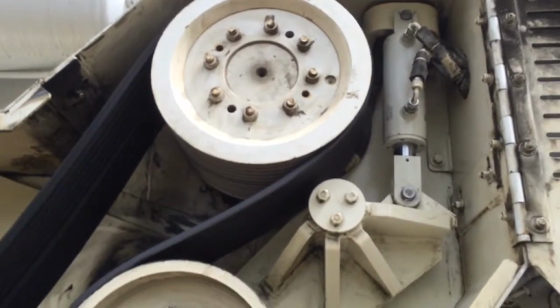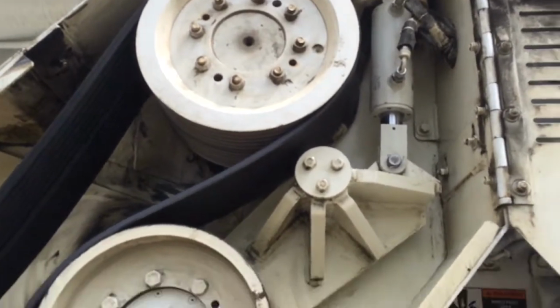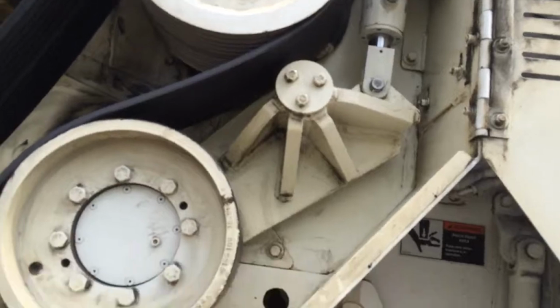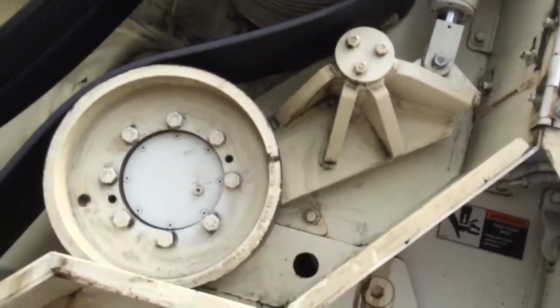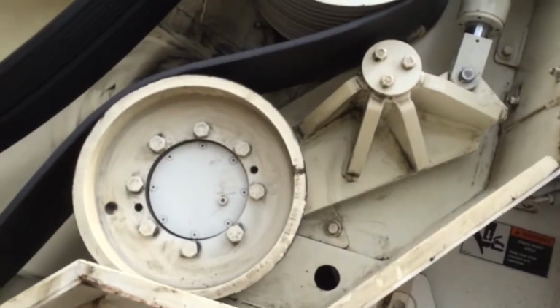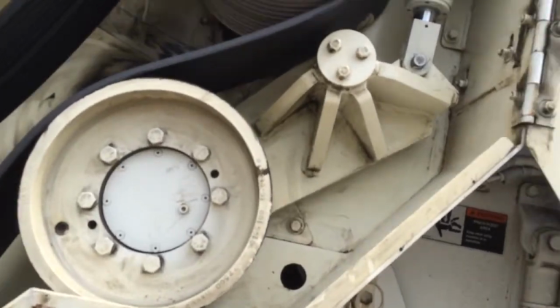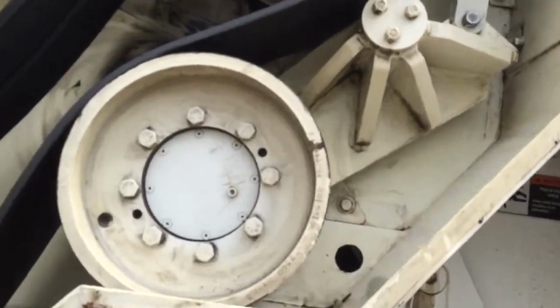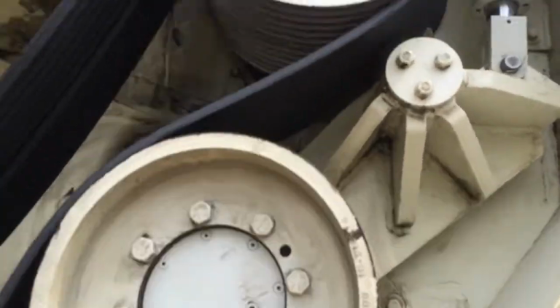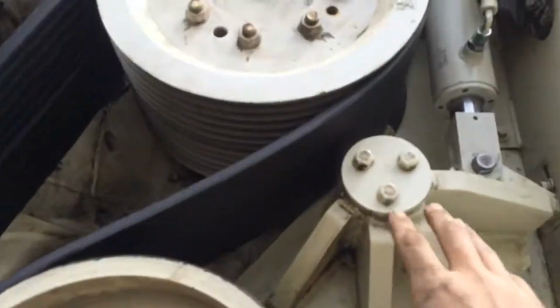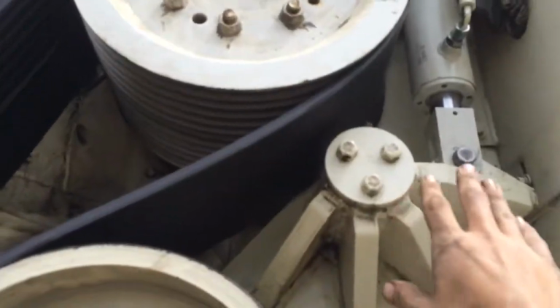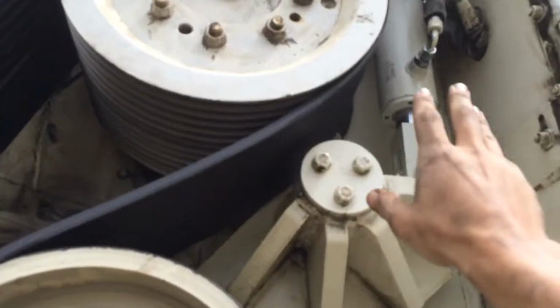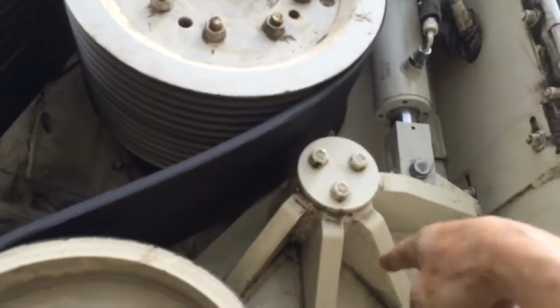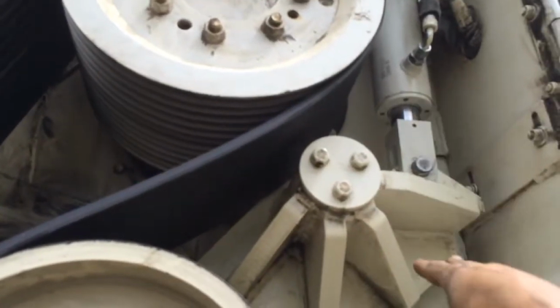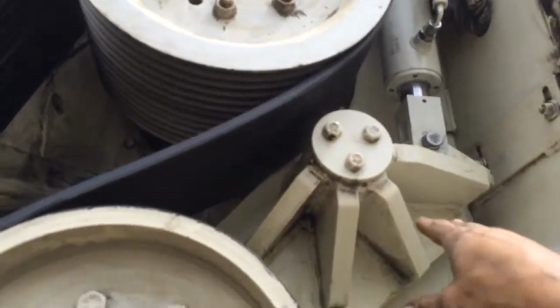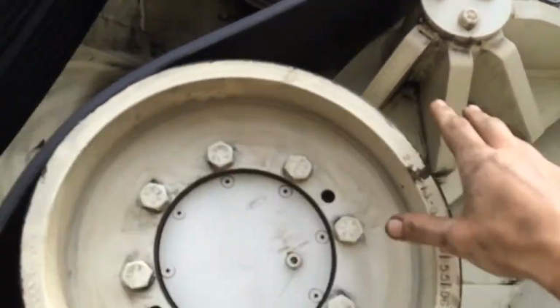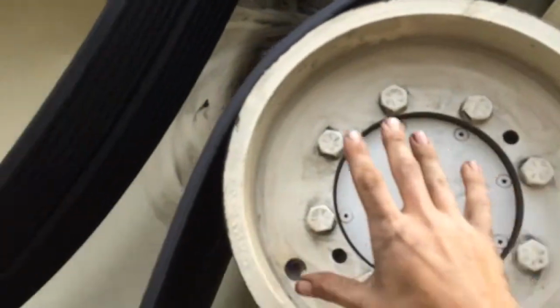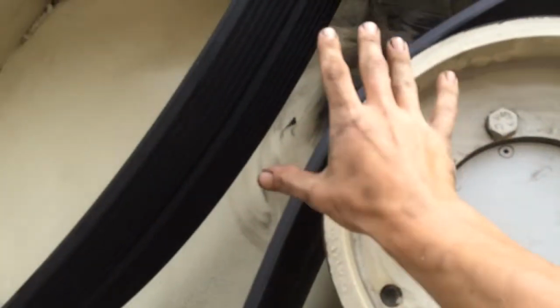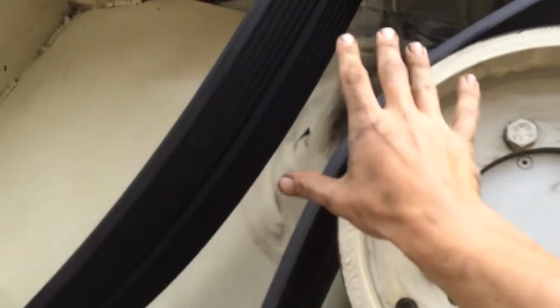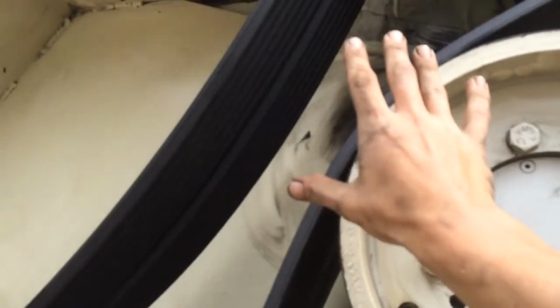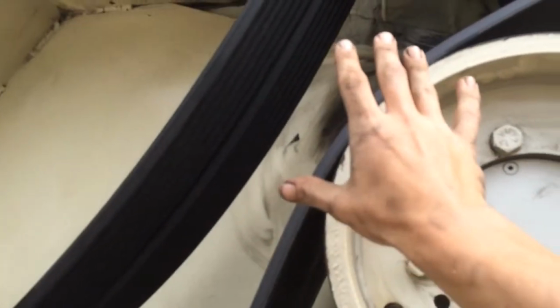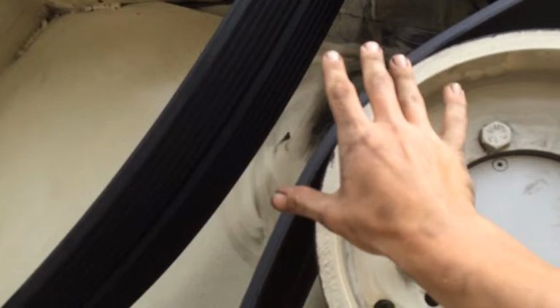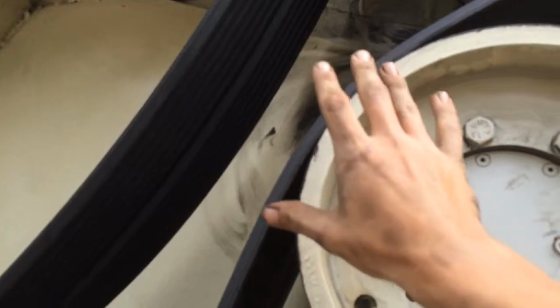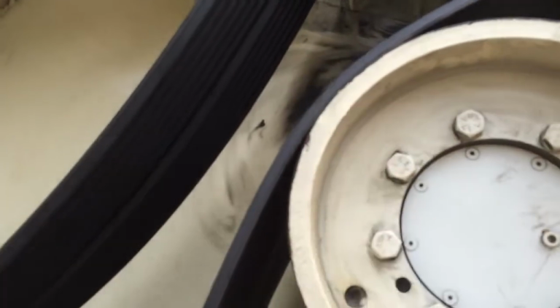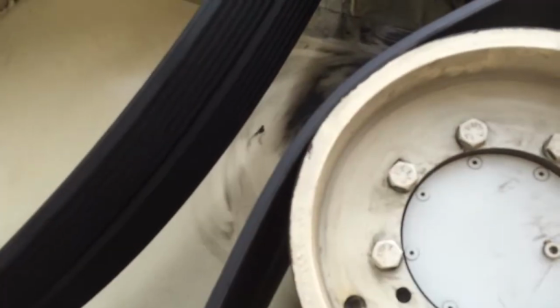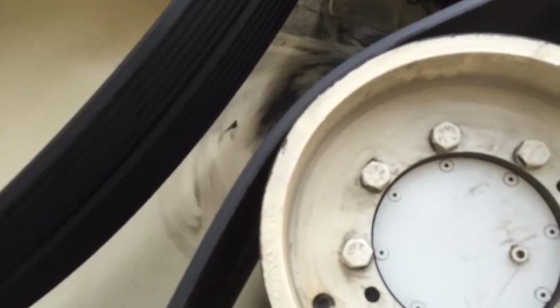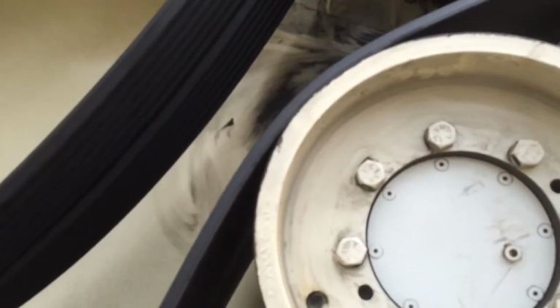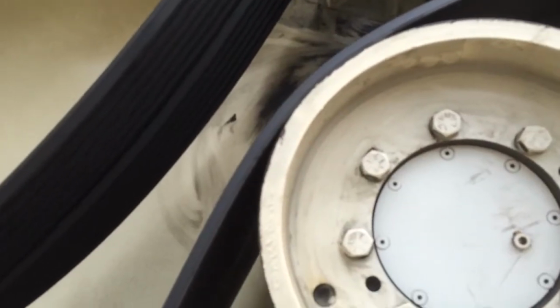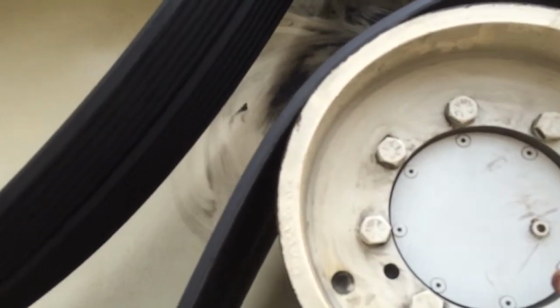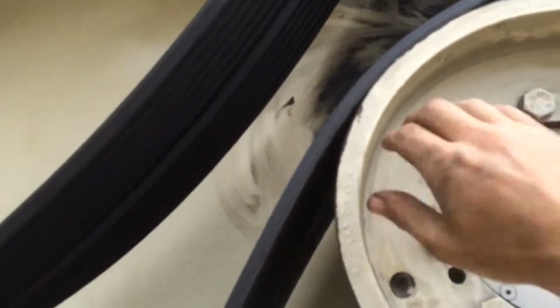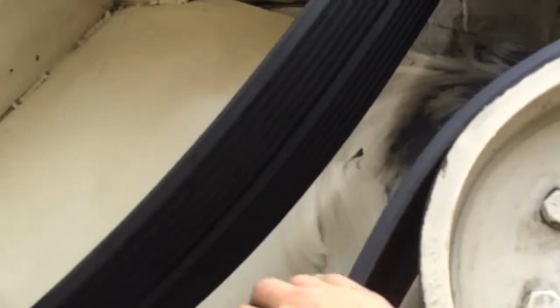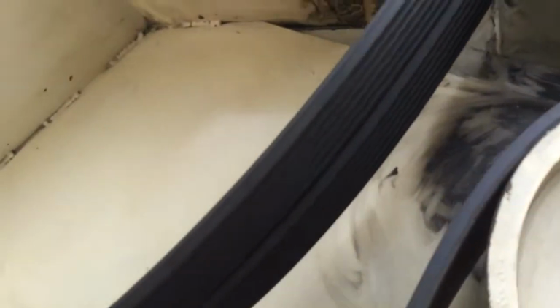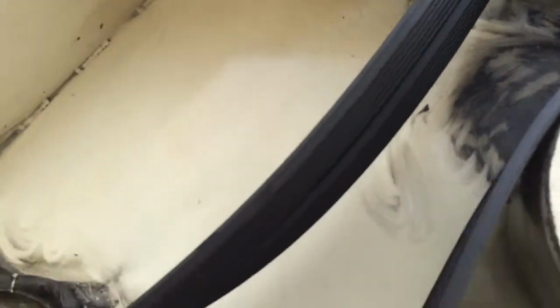Obviously that's a tensioner. The Vista comes down, removes this — pushes up against the belt, creates a lot of tension, keeps the belt tight.